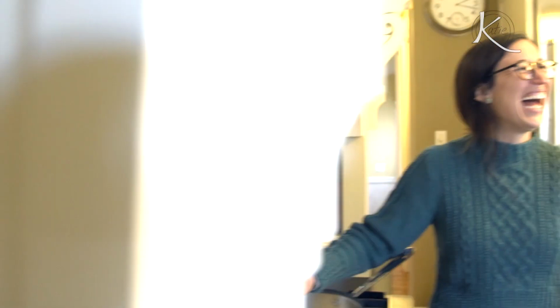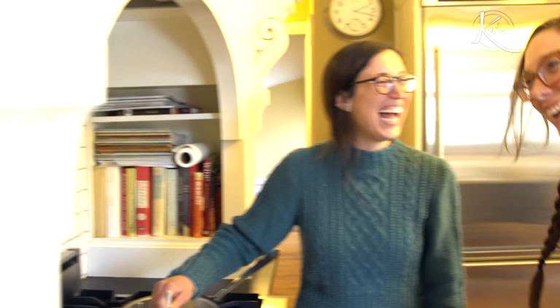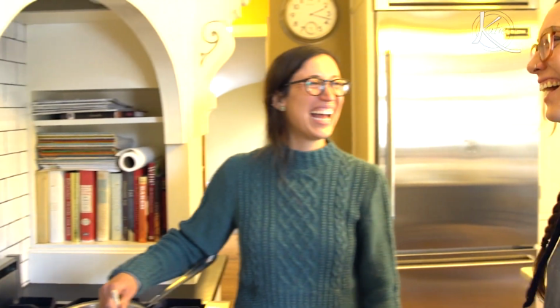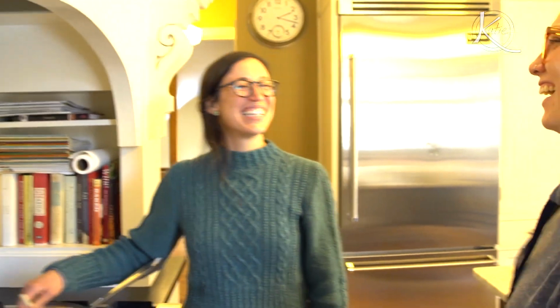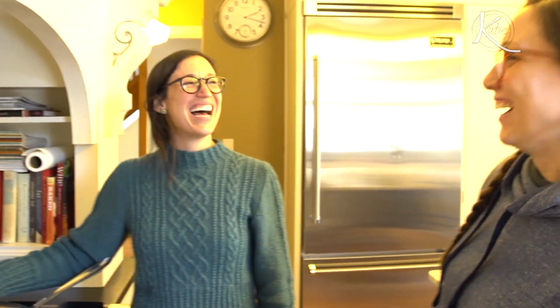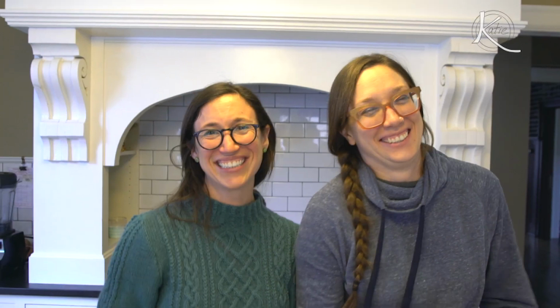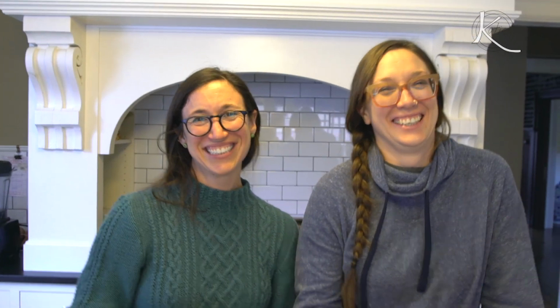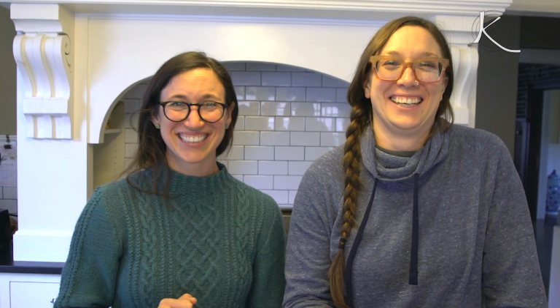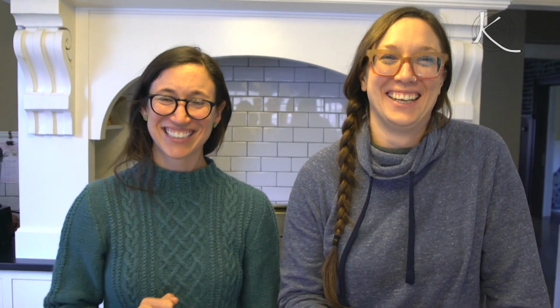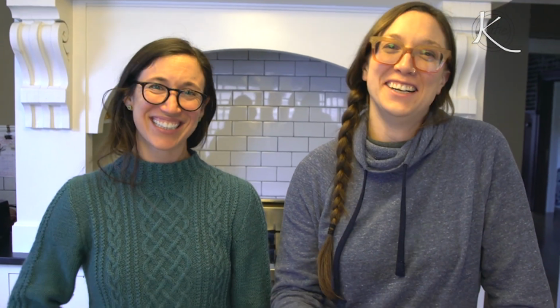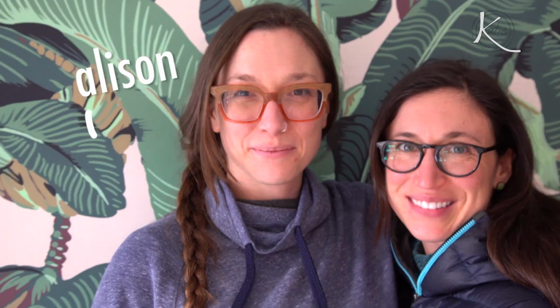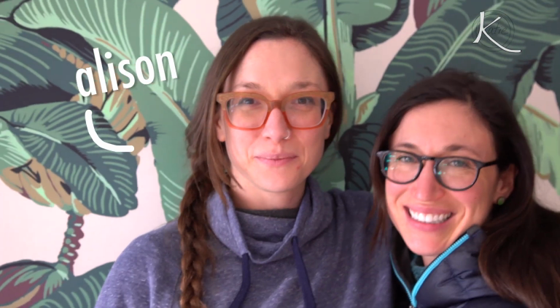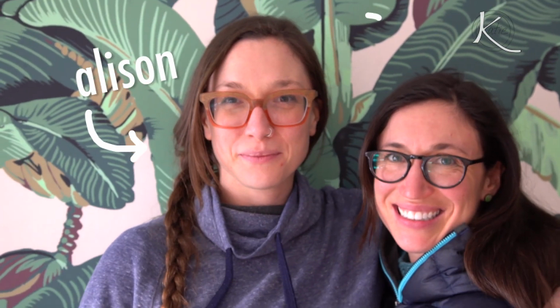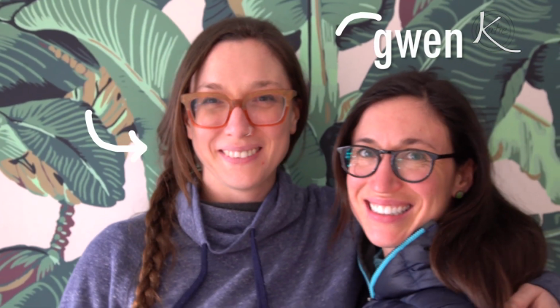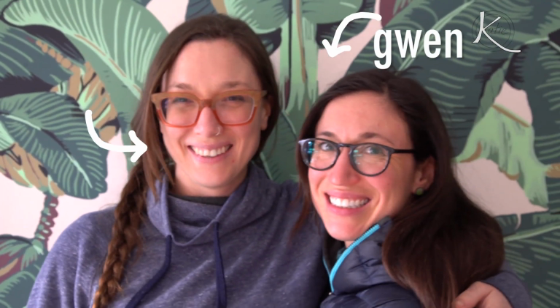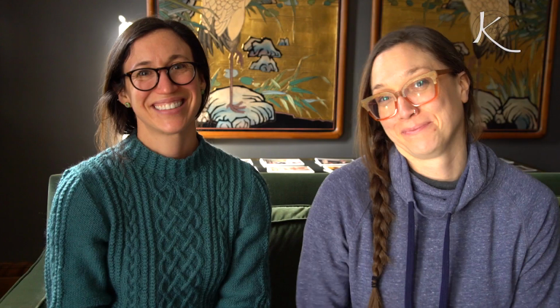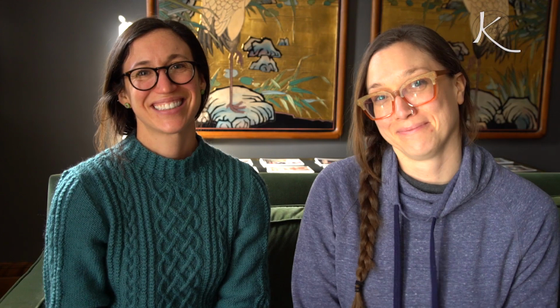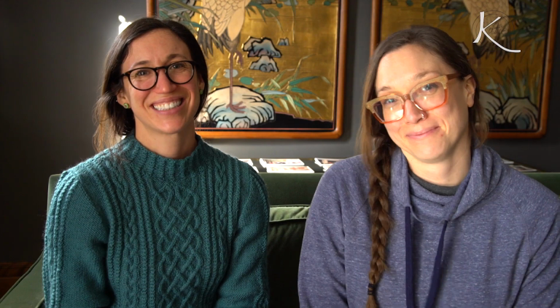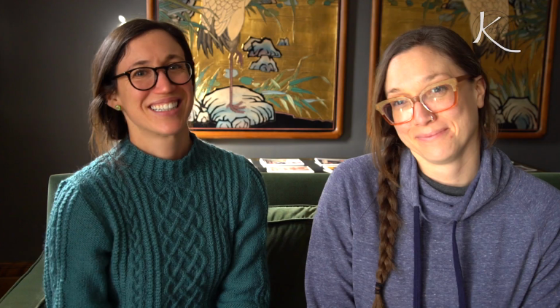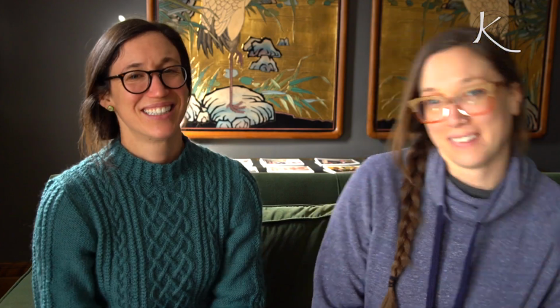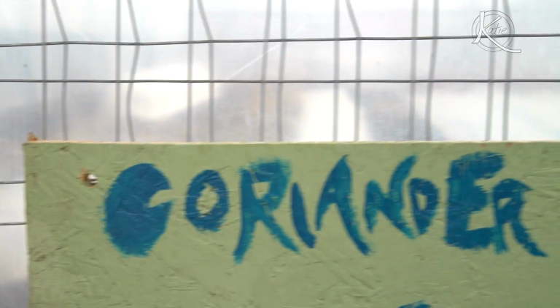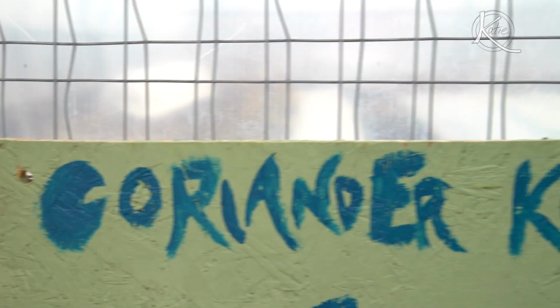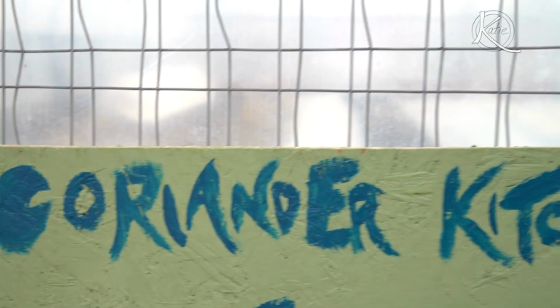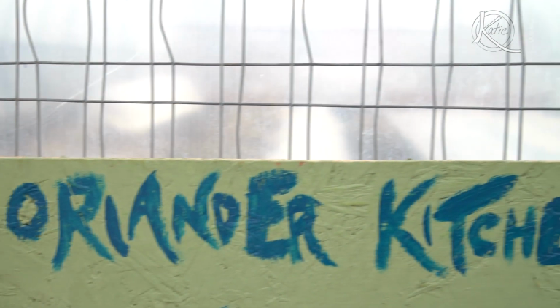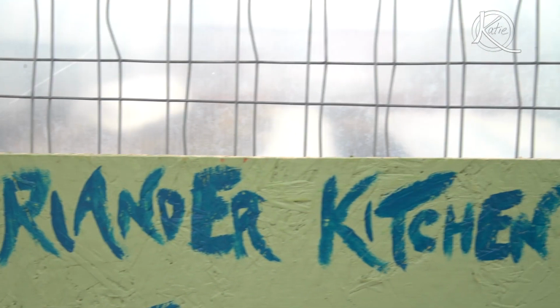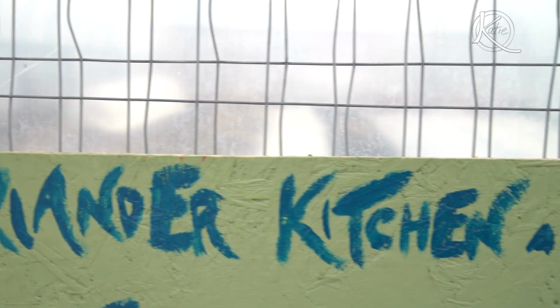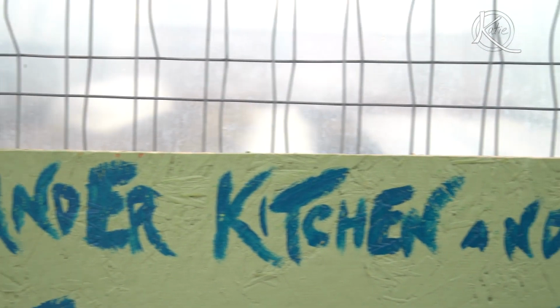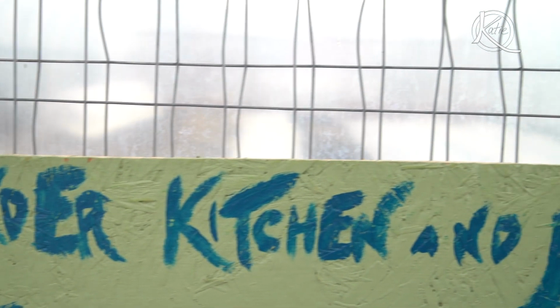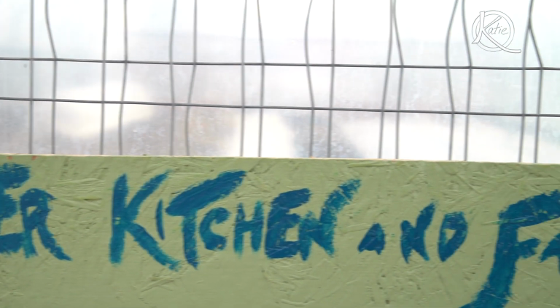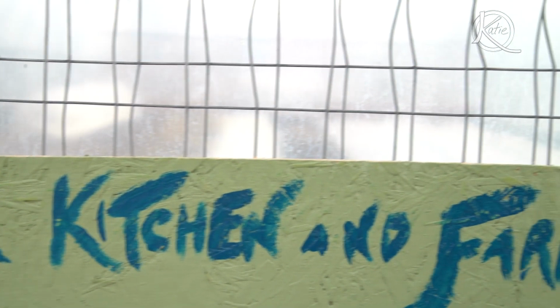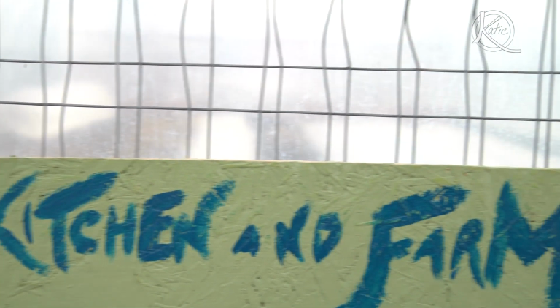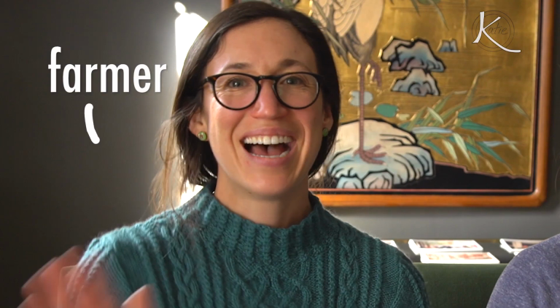I've got a couple of special guests to introduce you to today. Meet Allison and Gwen, the two women who founded Coriander Kitchen and Farm. It's both an urban farm and a catering company.